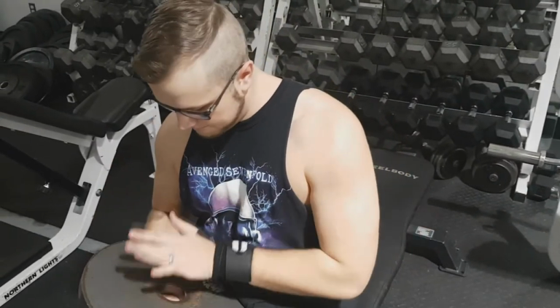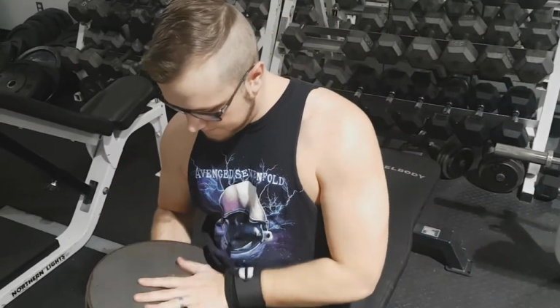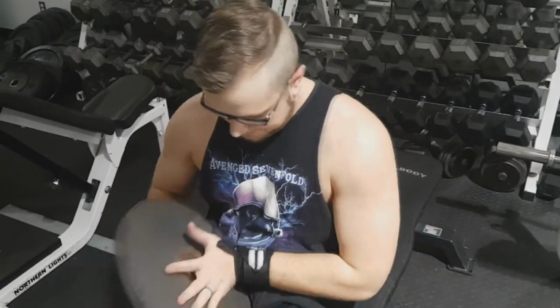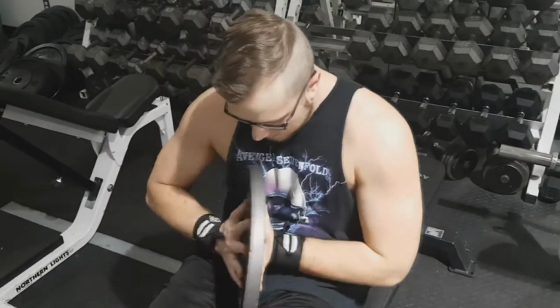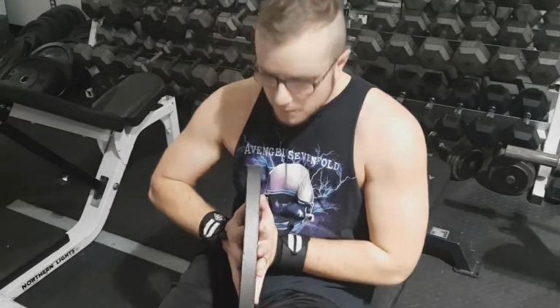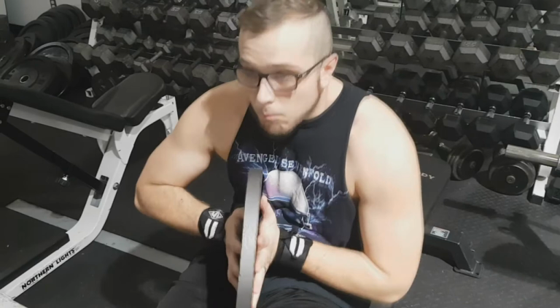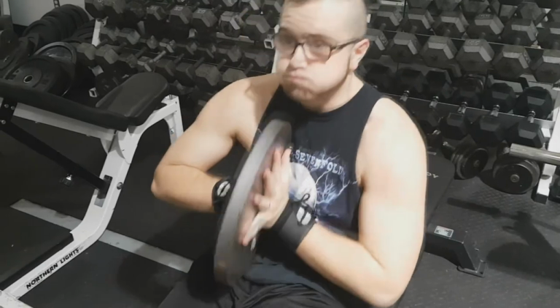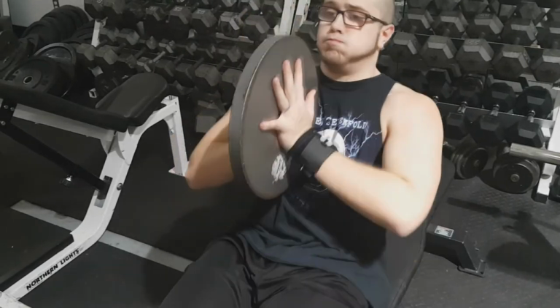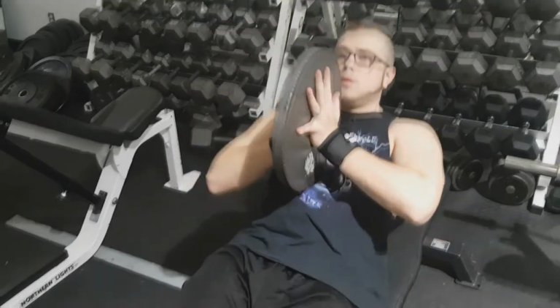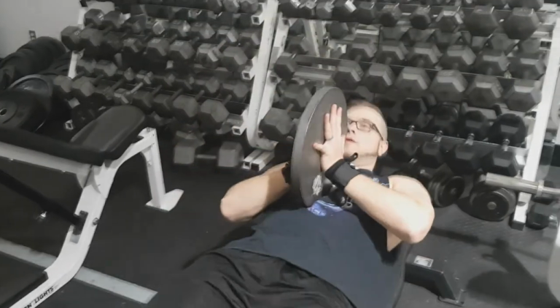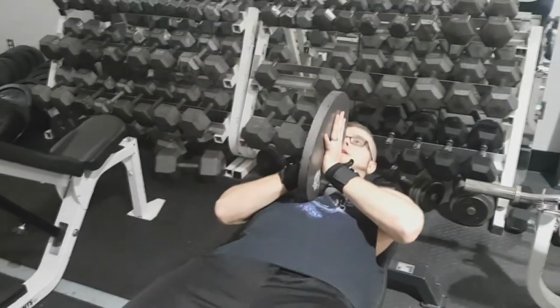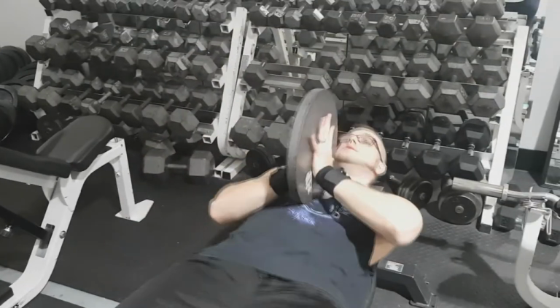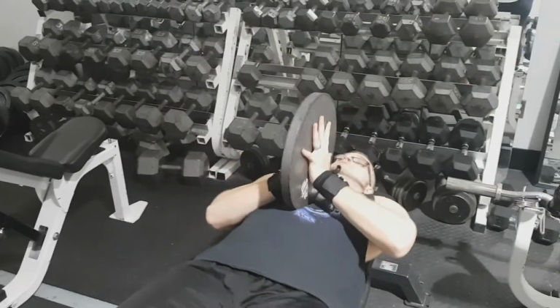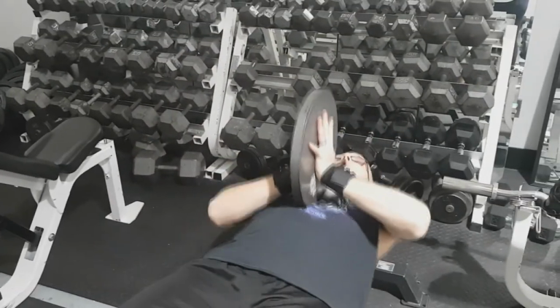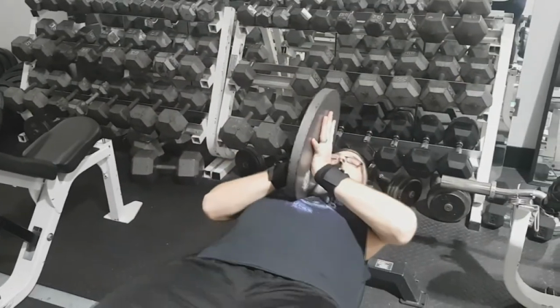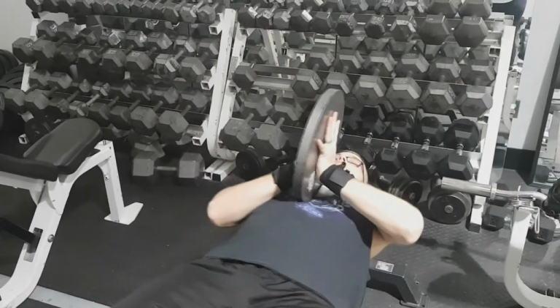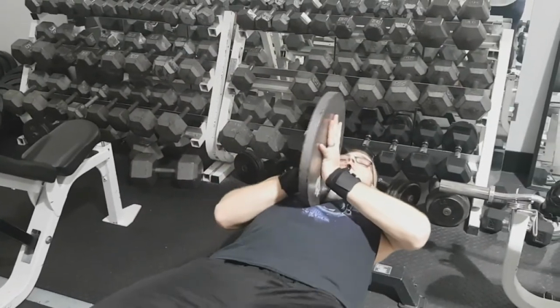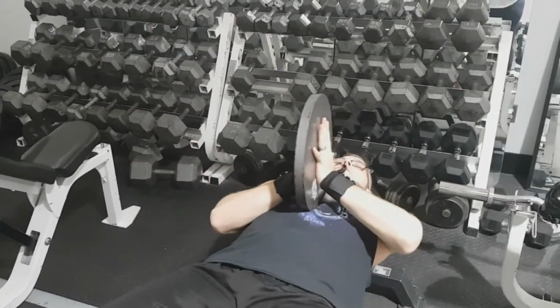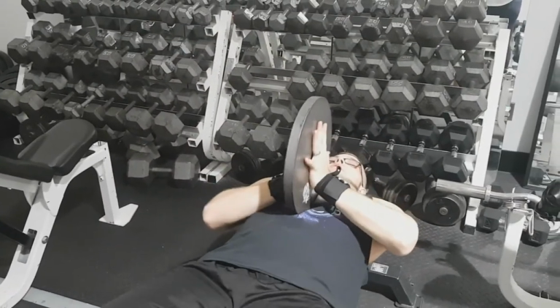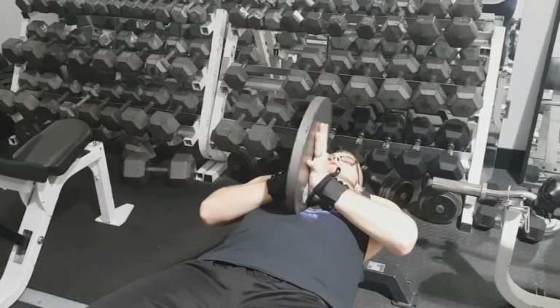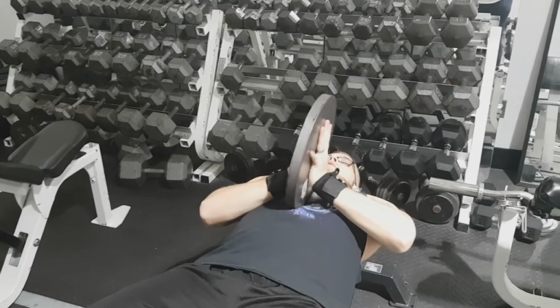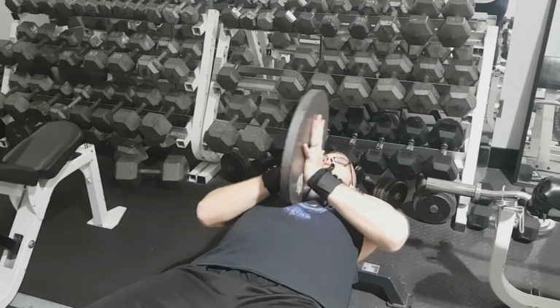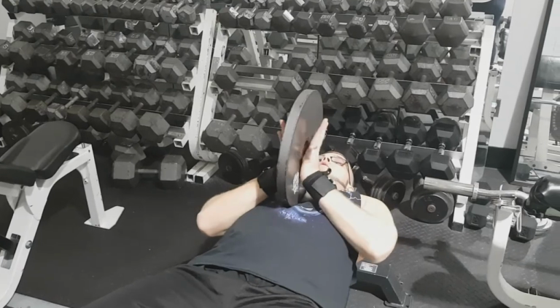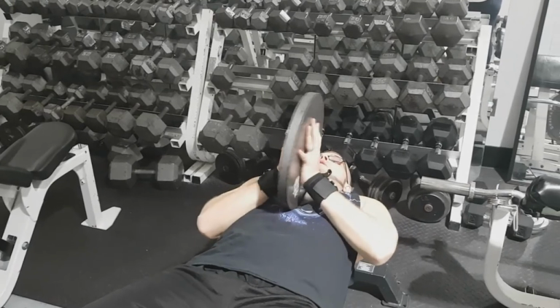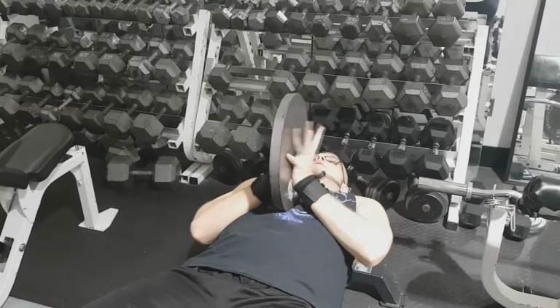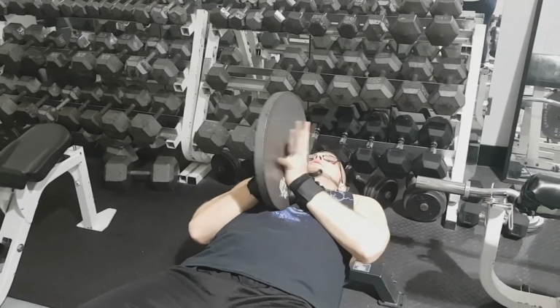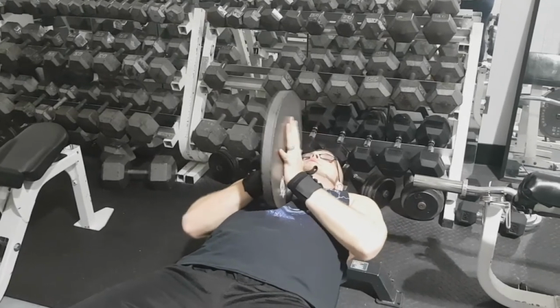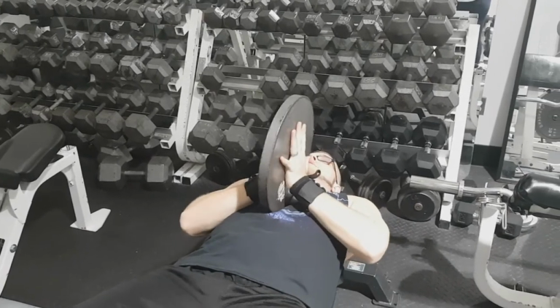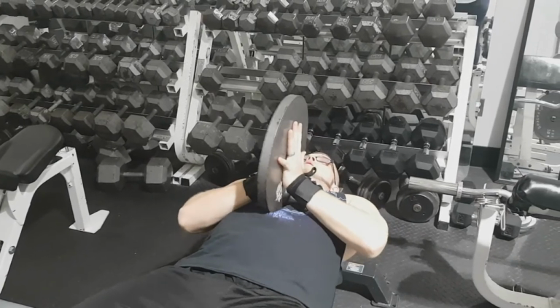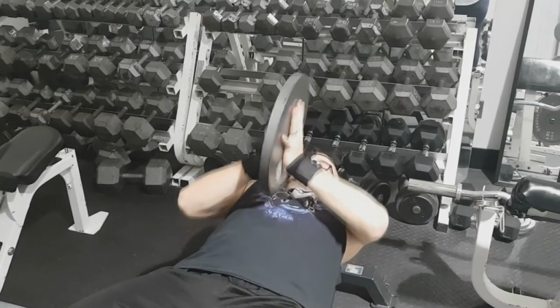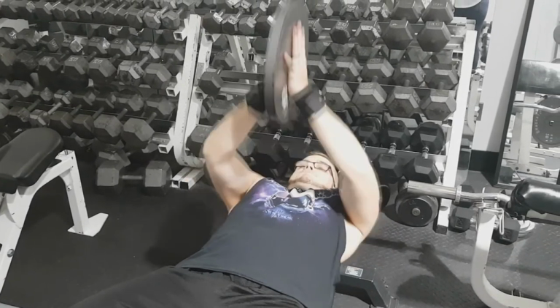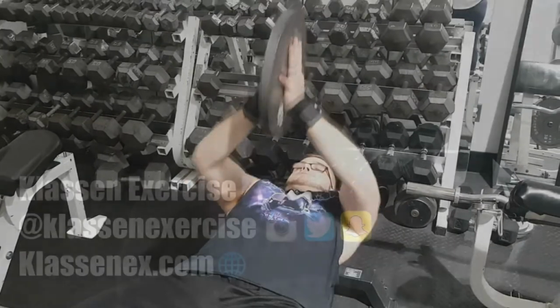Now, it's not an exercise that I would use to test my strength or anything. This is something I would throw in at the end of a workout if you're looking for something just to burn out your chest. But it will challenge you in terms of grip and stability for sure.